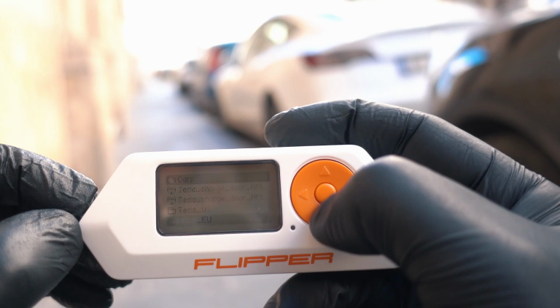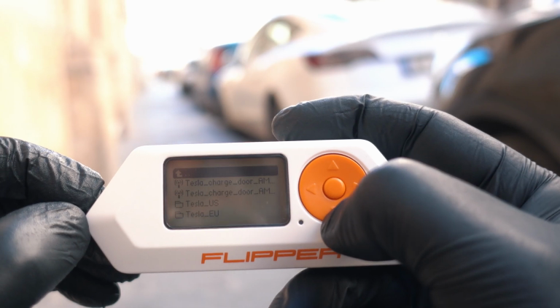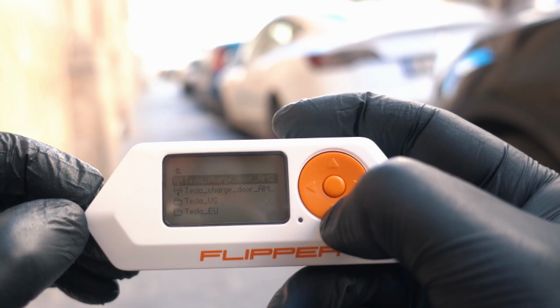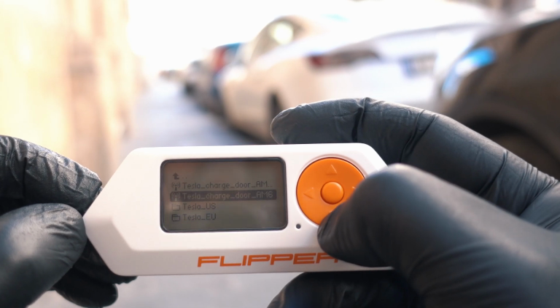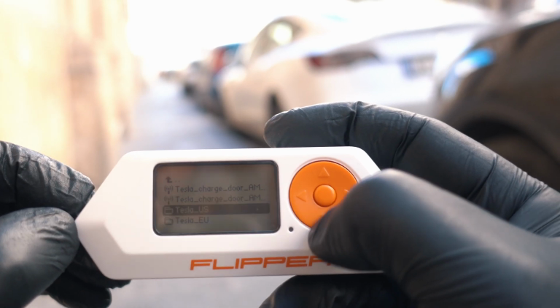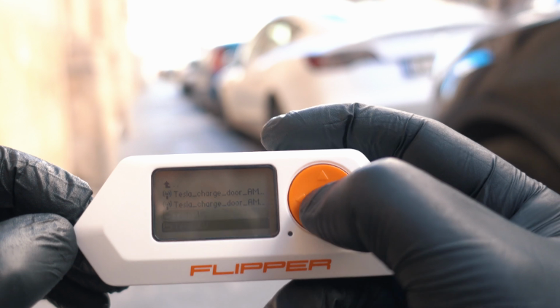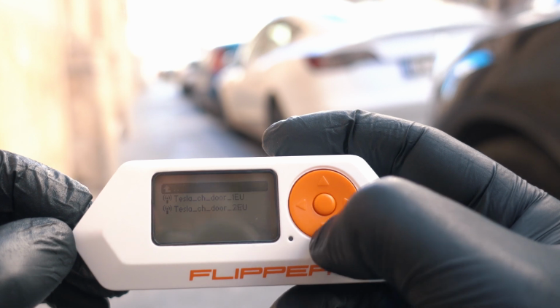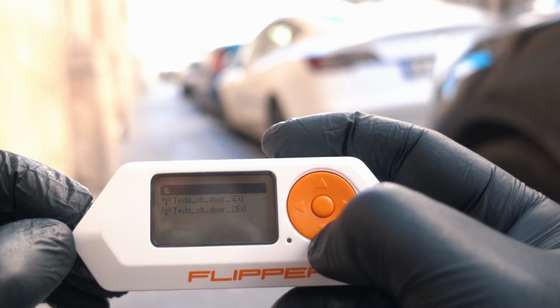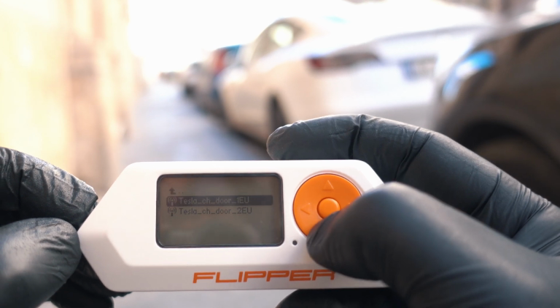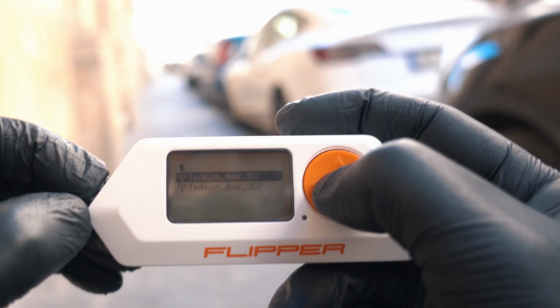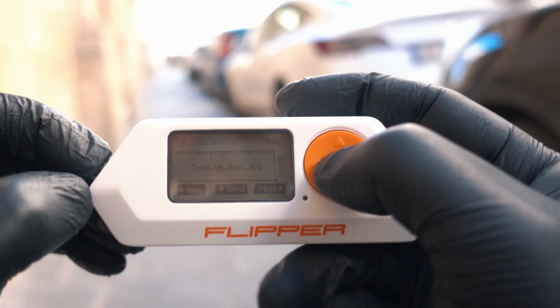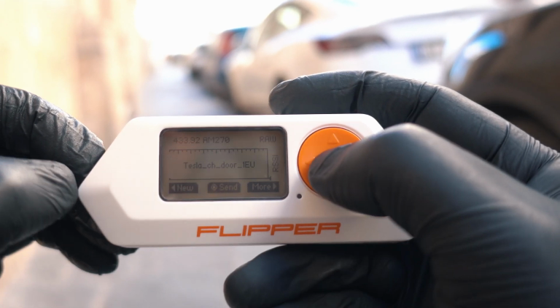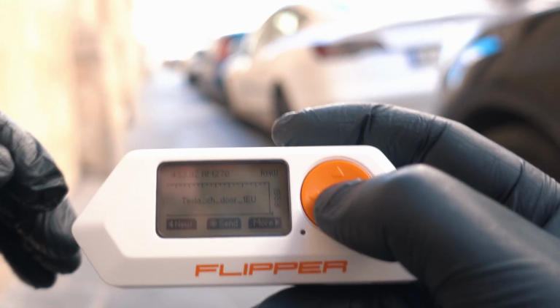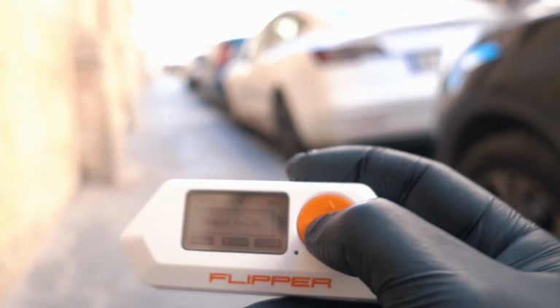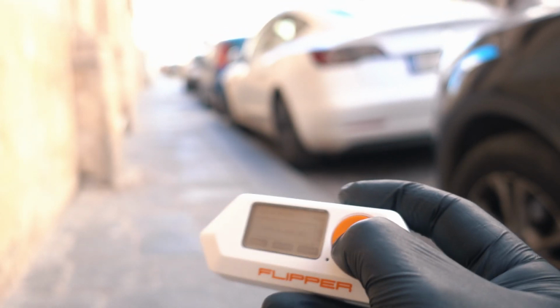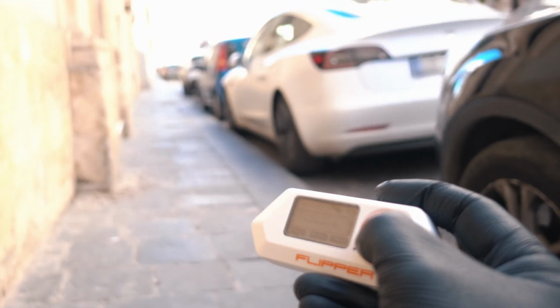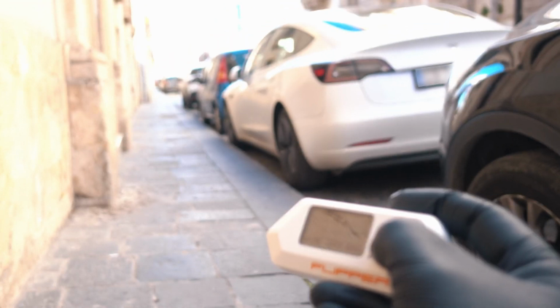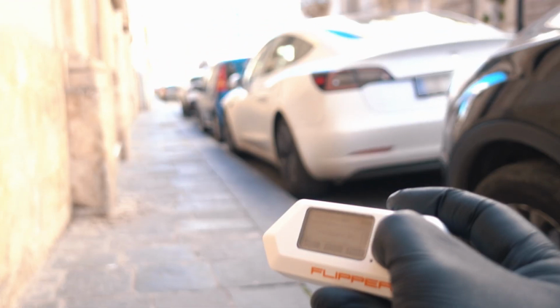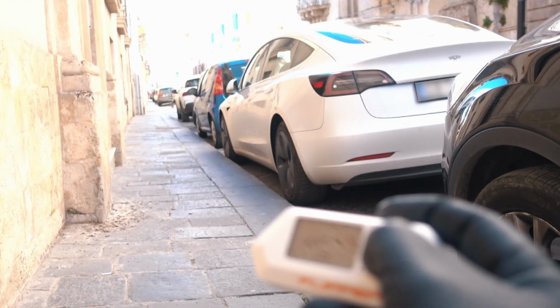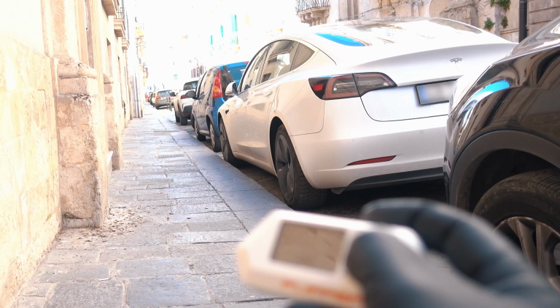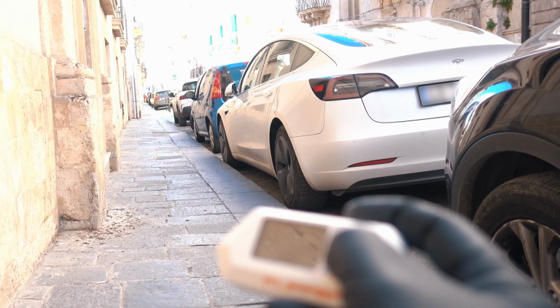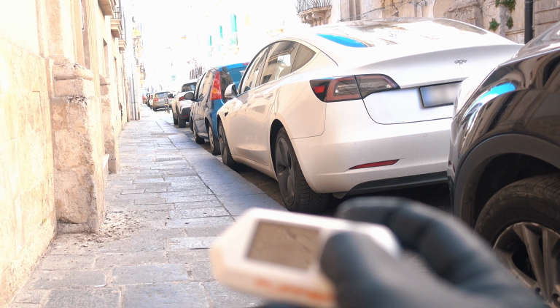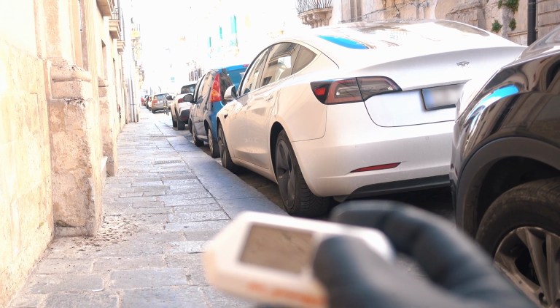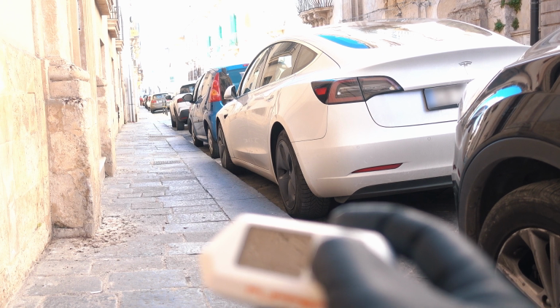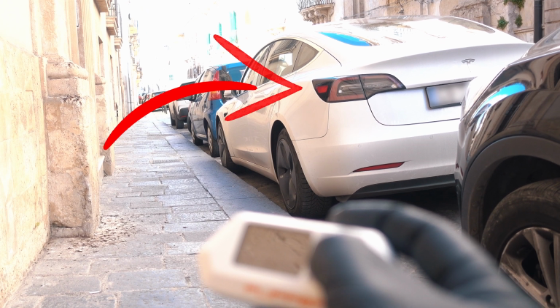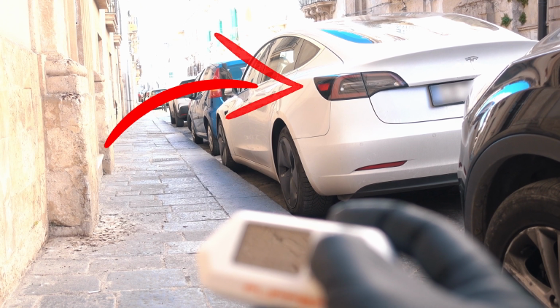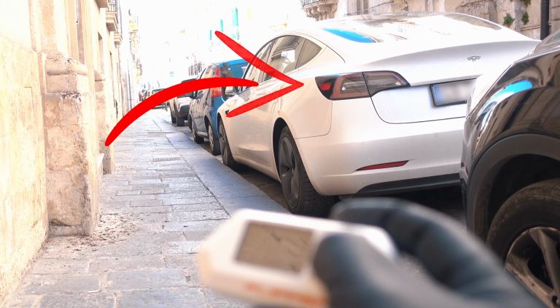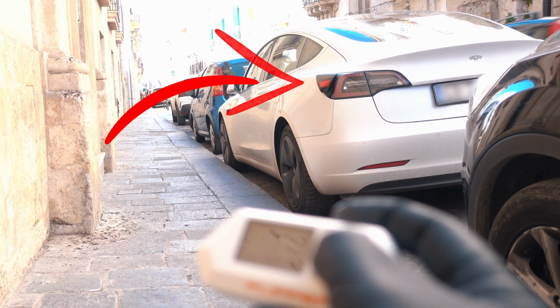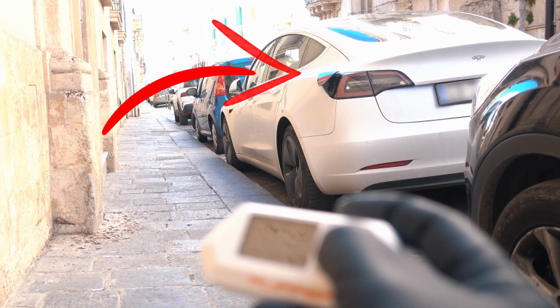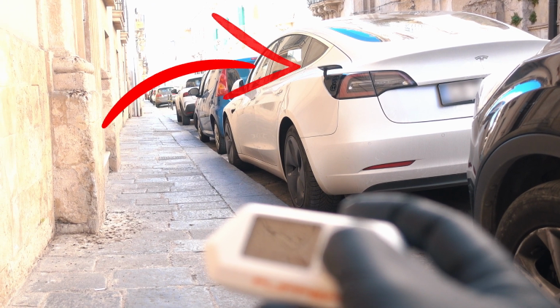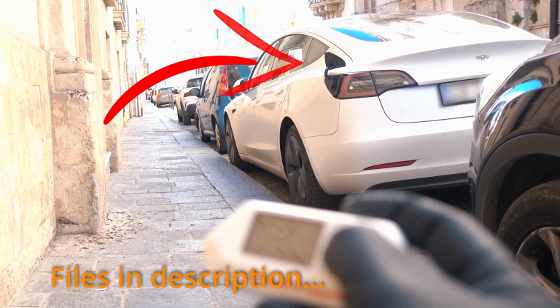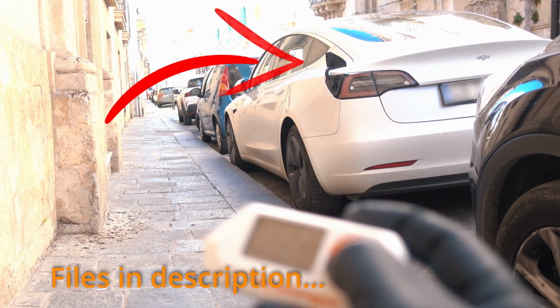You can also mess with Teslas by opening their charging port. Just play it, write a sub-gigahertz file and boom — files are in the description.